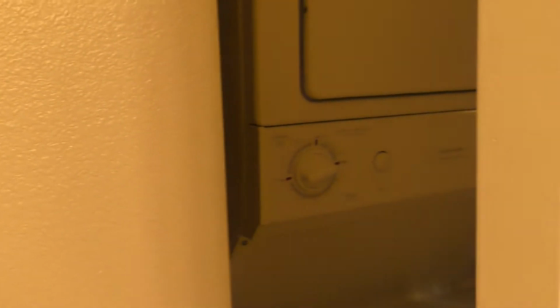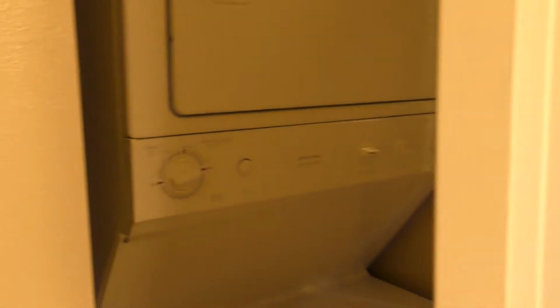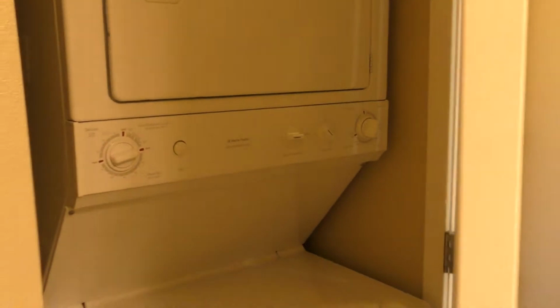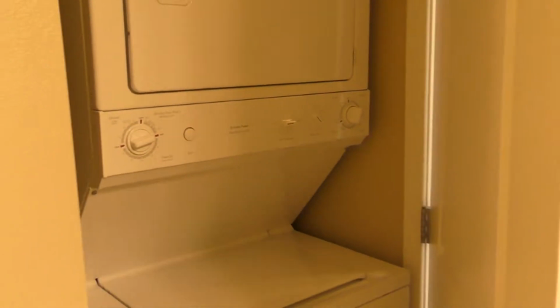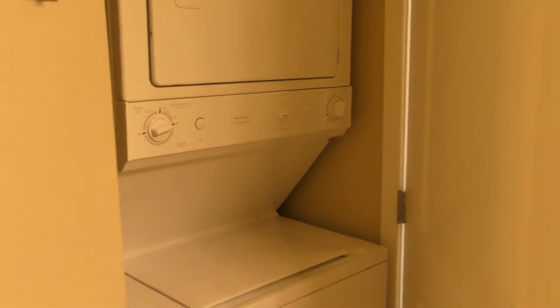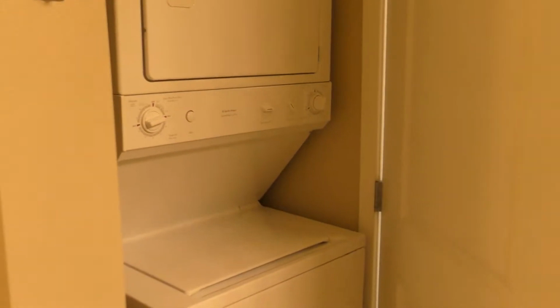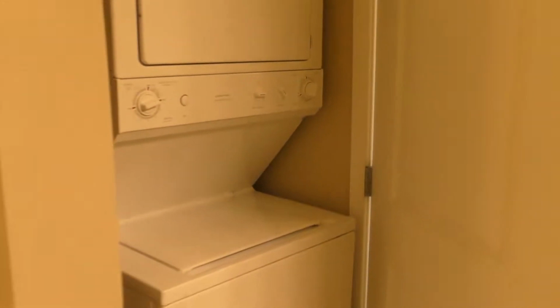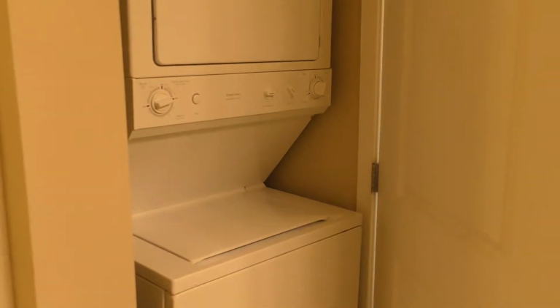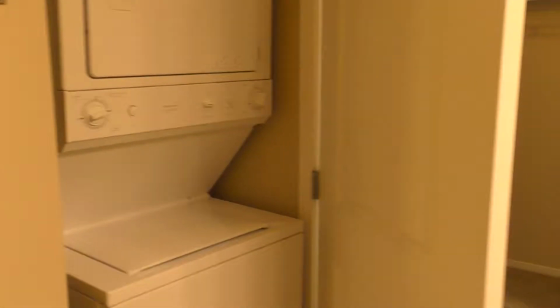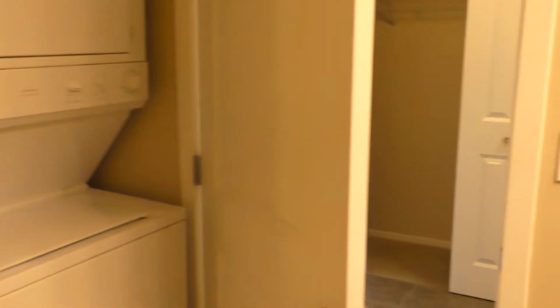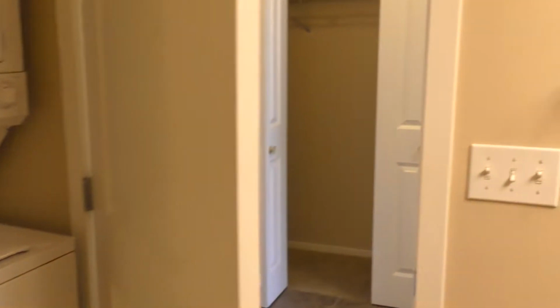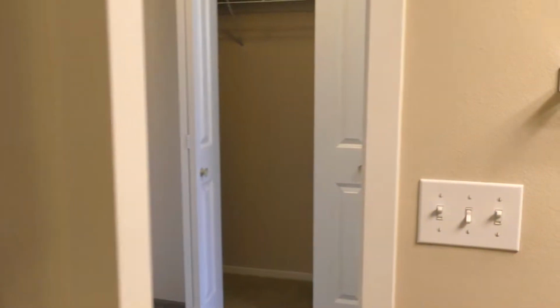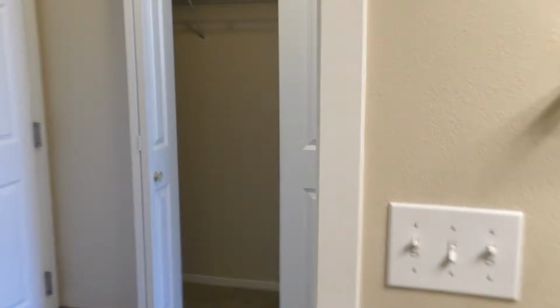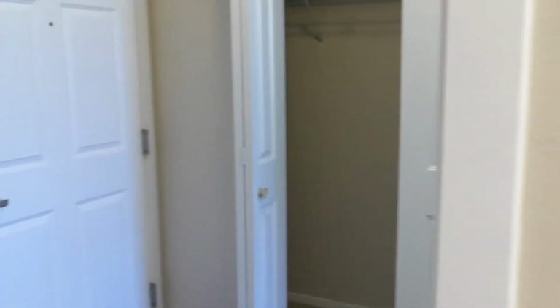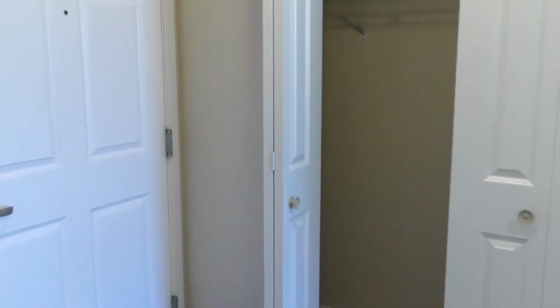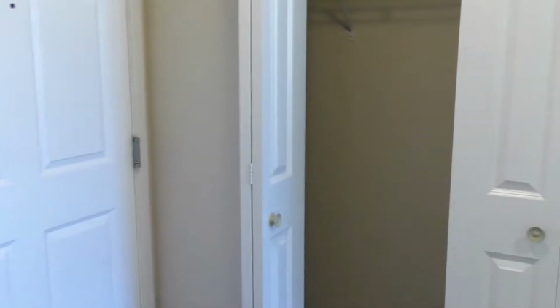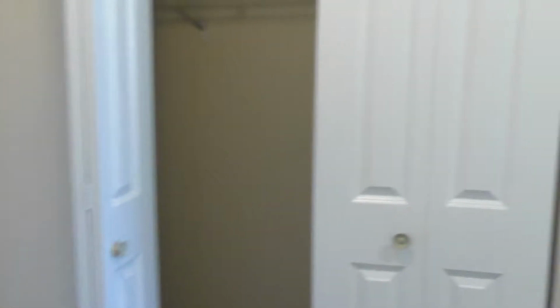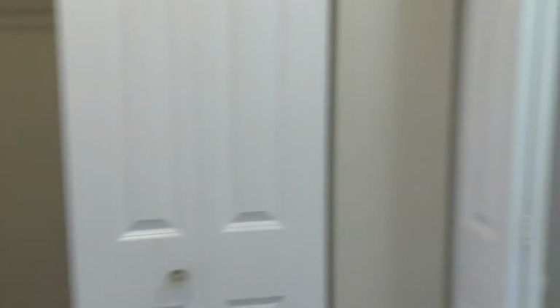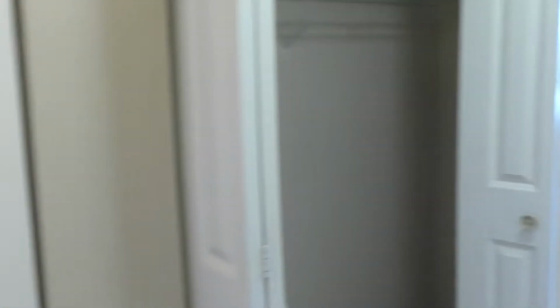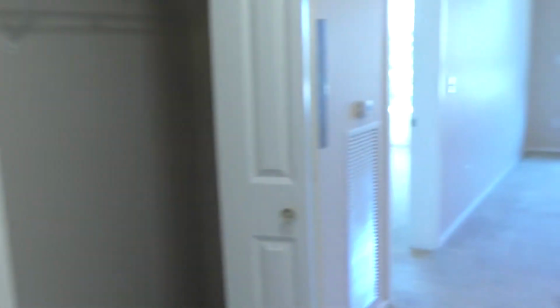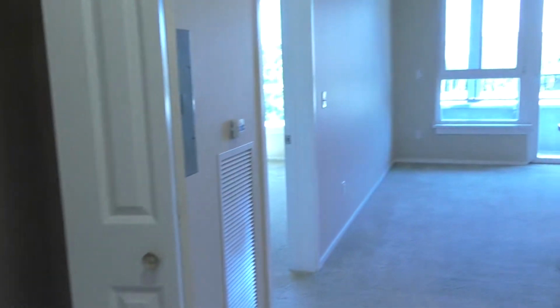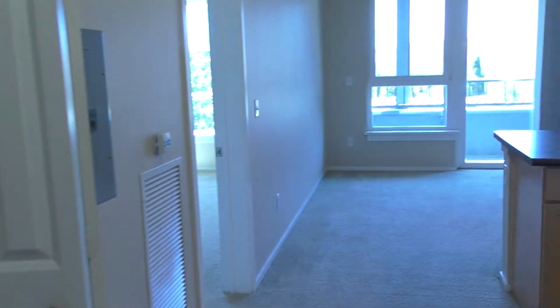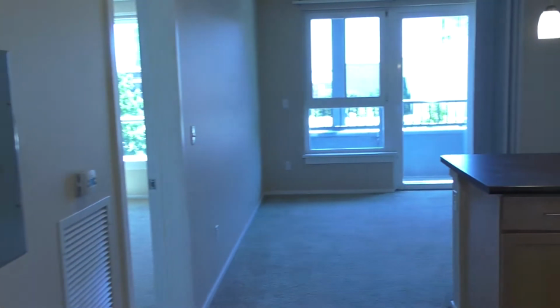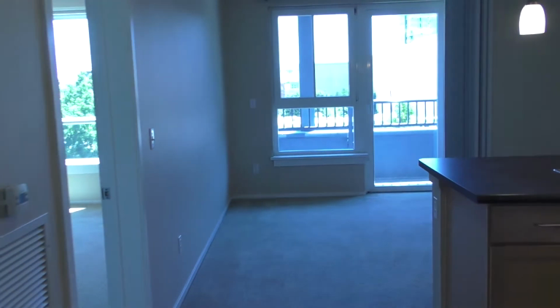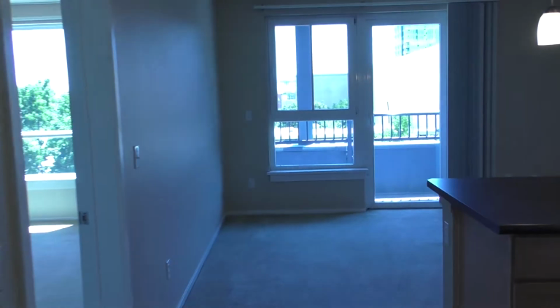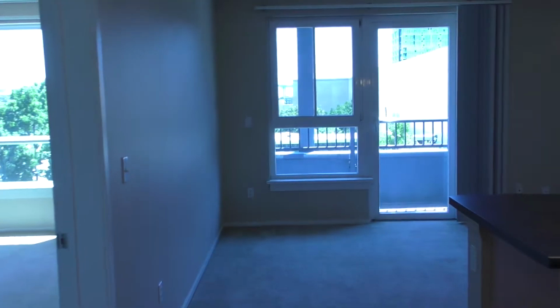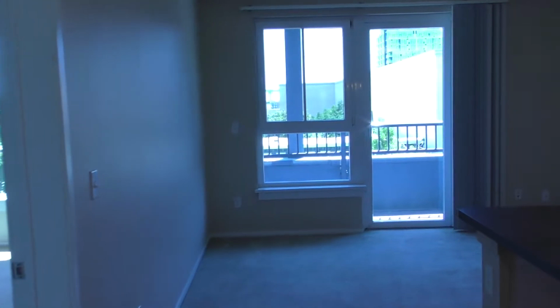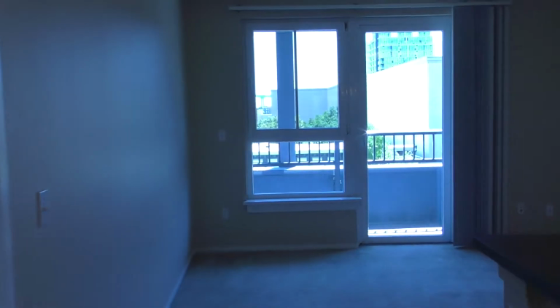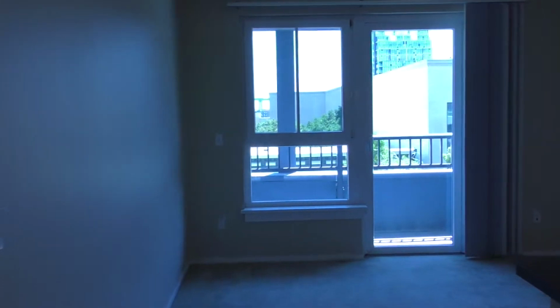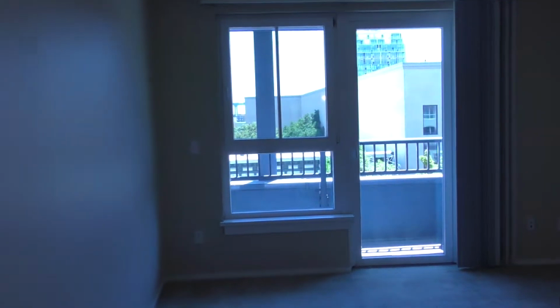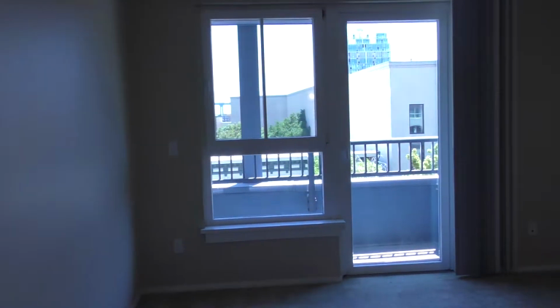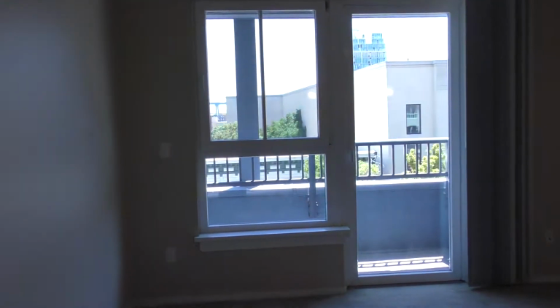And you have a full-sized washer and dryer inside. Moving into your living area space, it has double pane windows and it has a balcony.